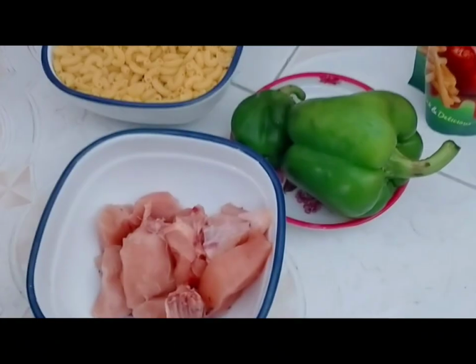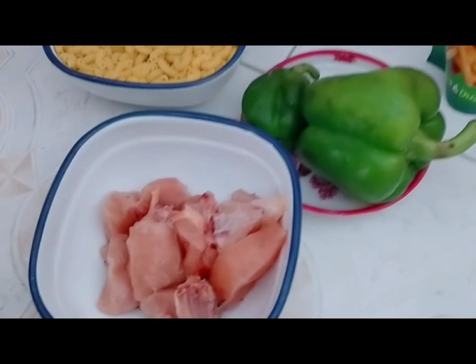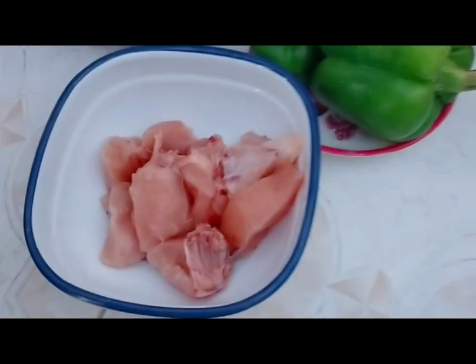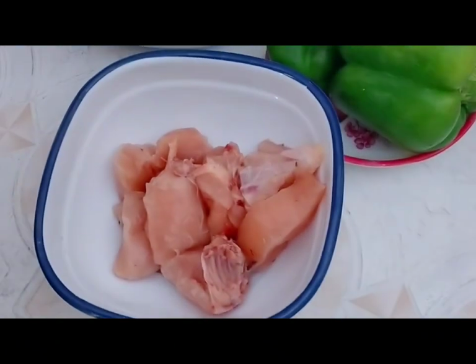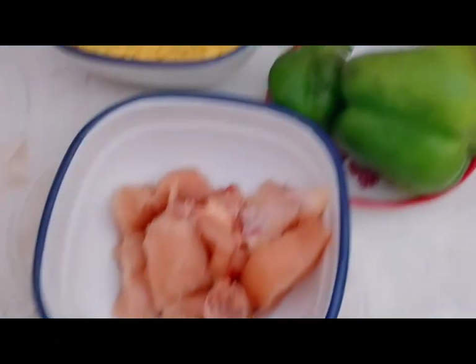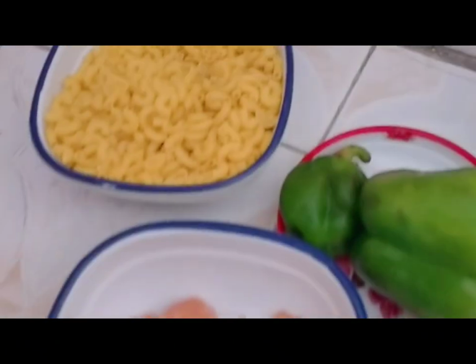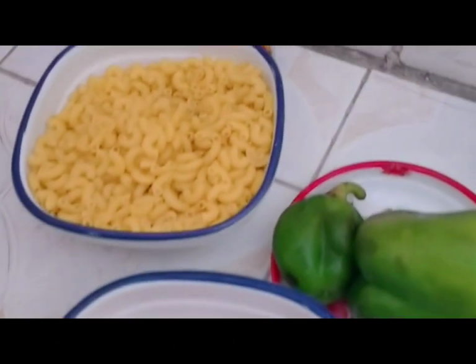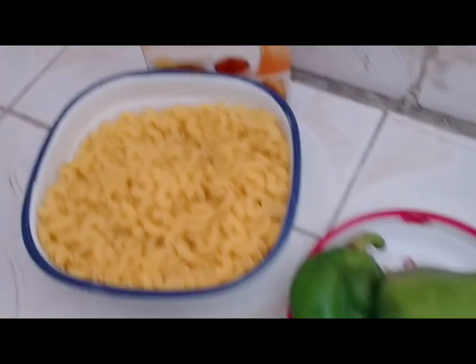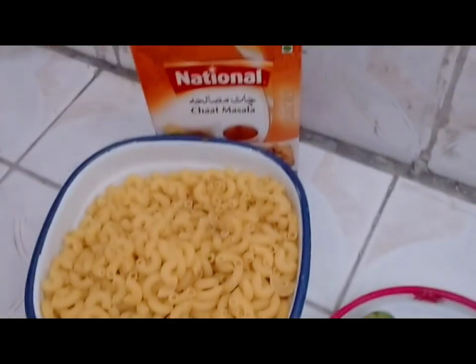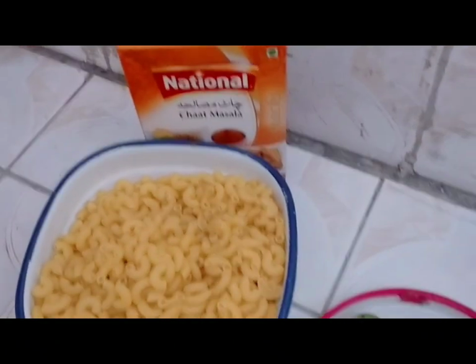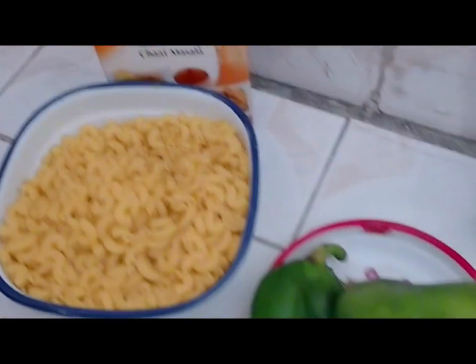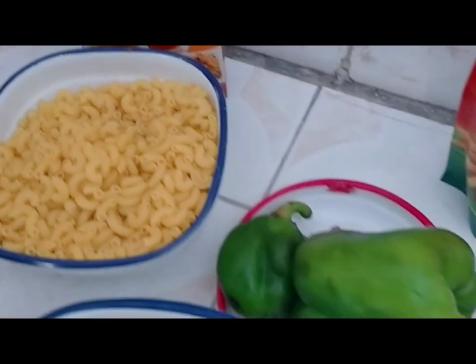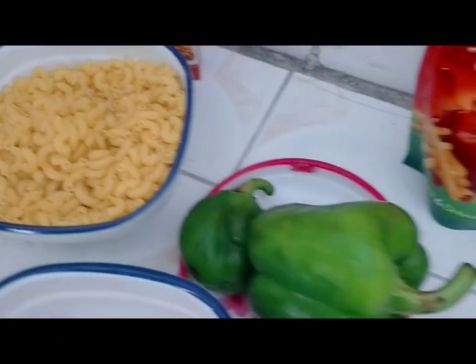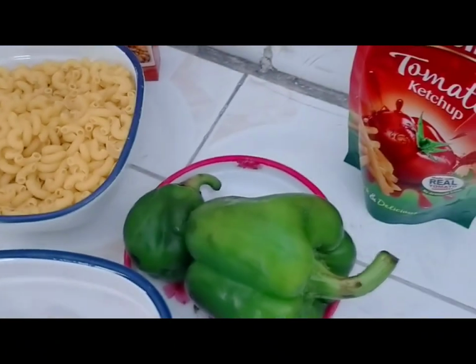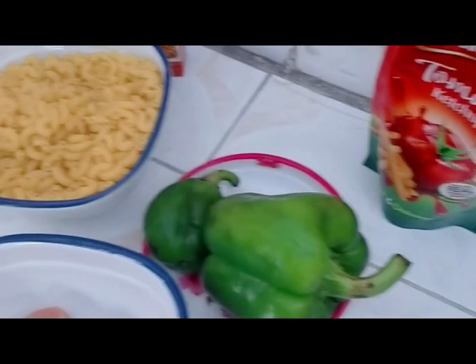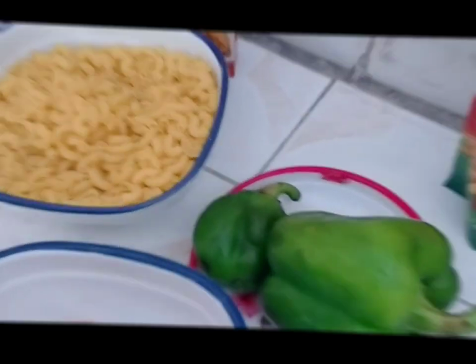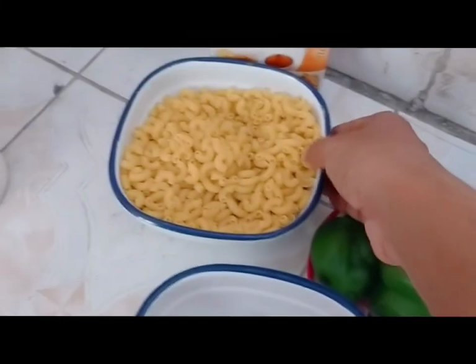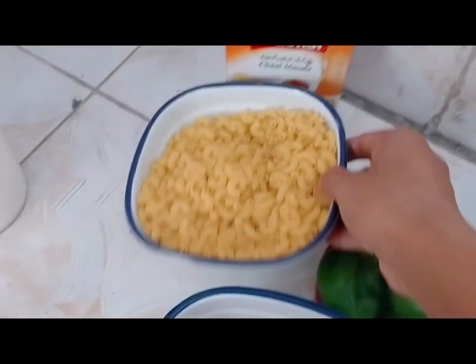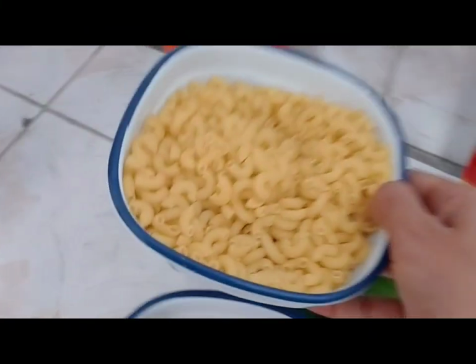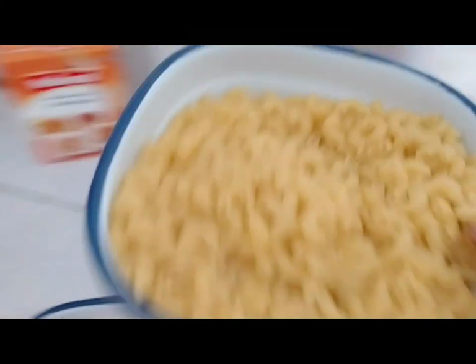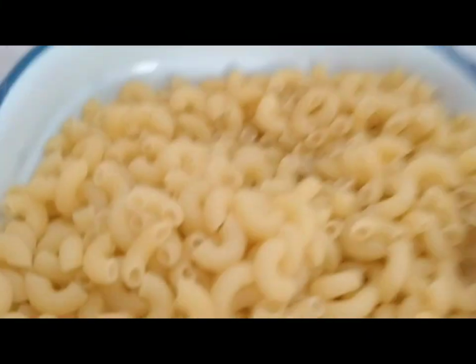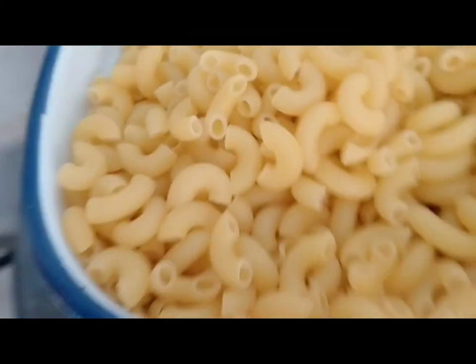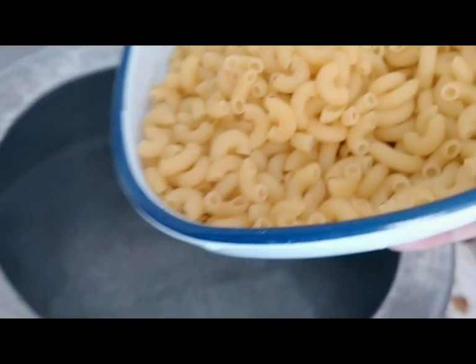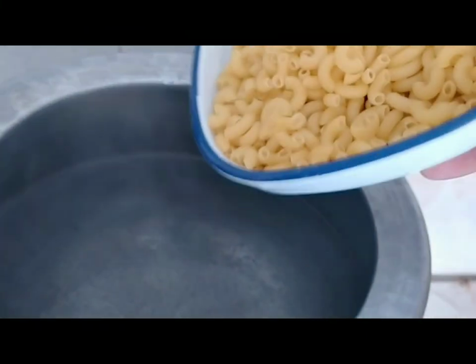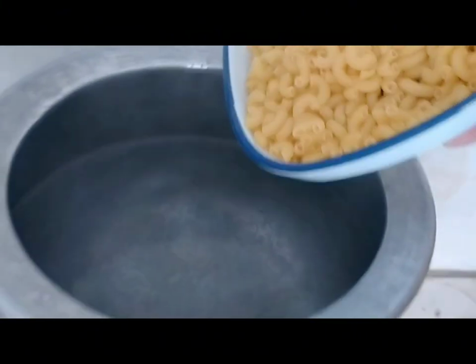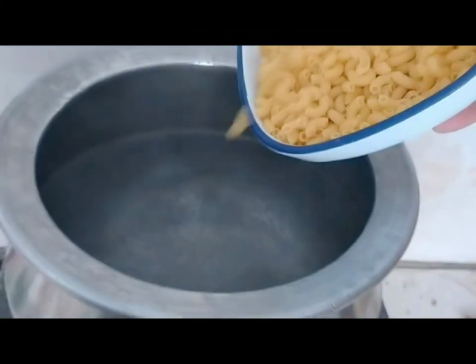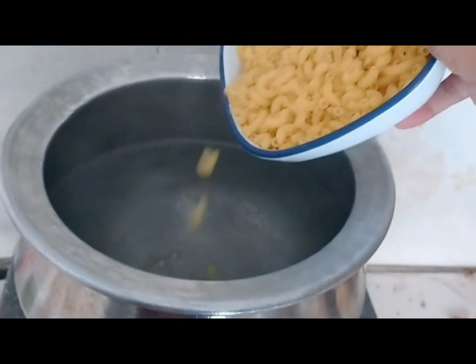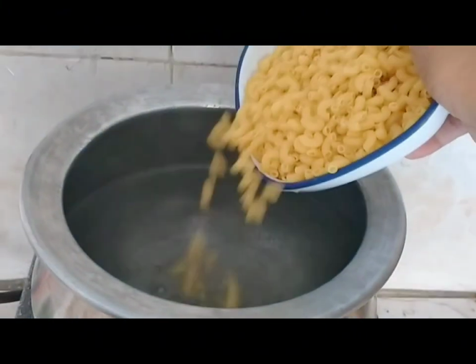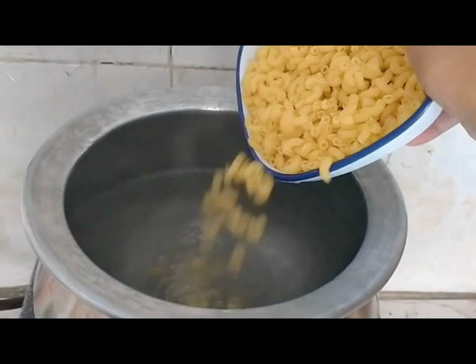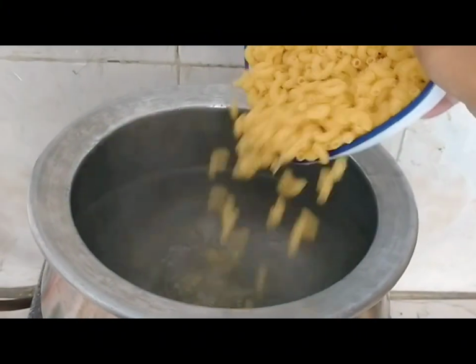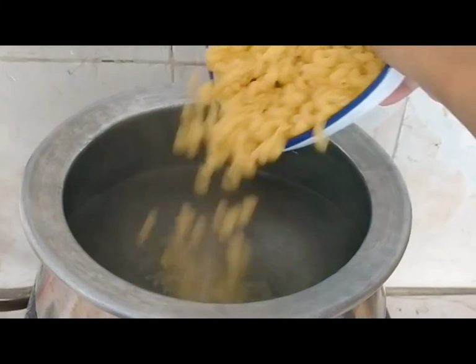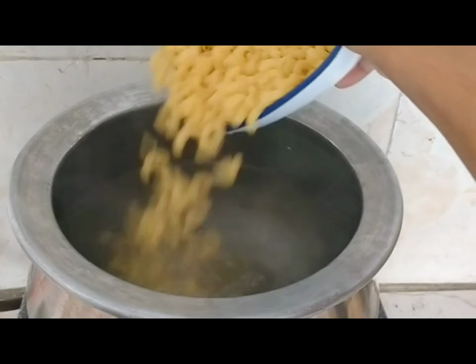We put water on the stove and added a little salt. We will let it boil. This is the water that we have boiled — now we will add macaroni to the water.